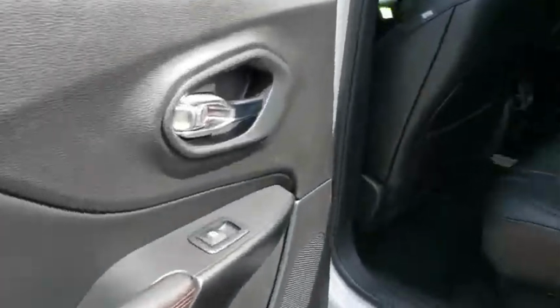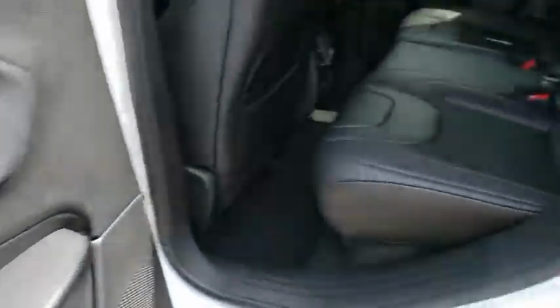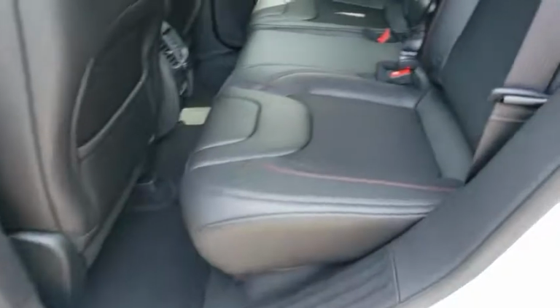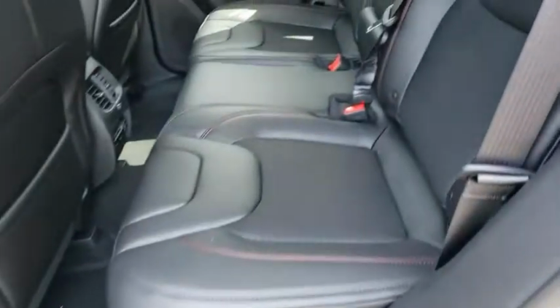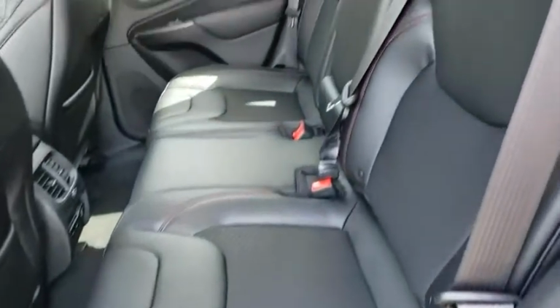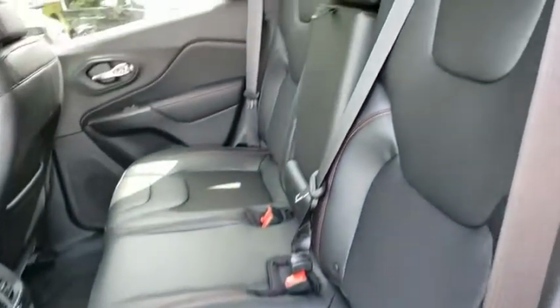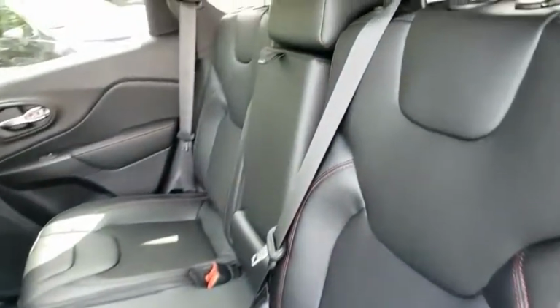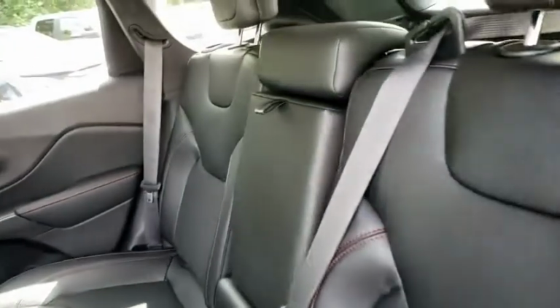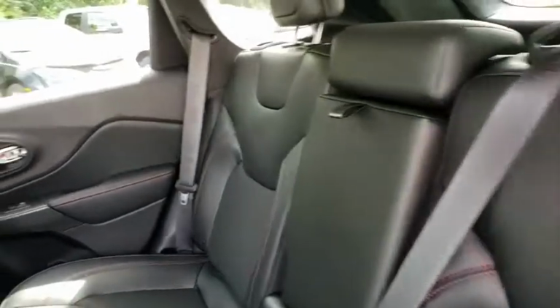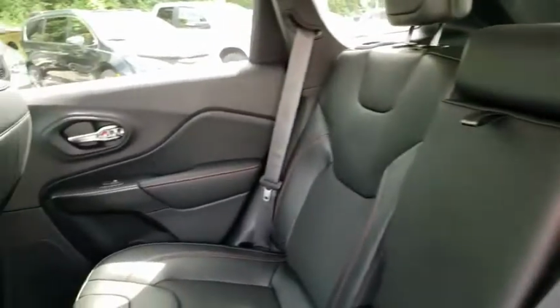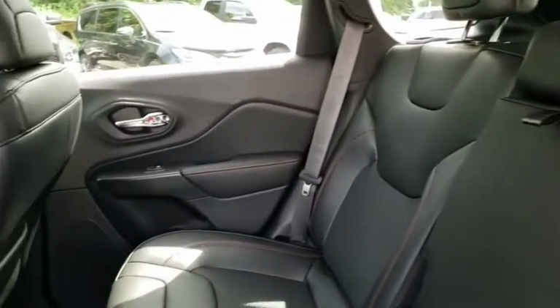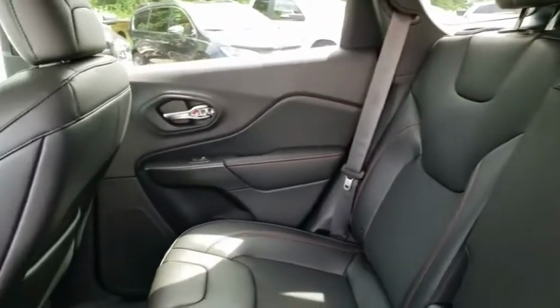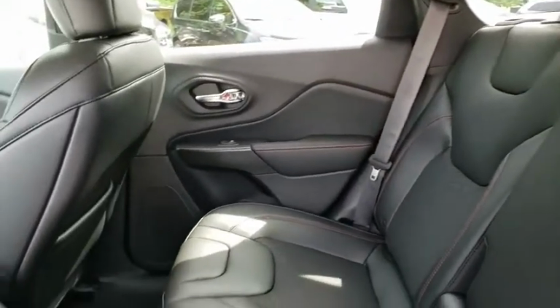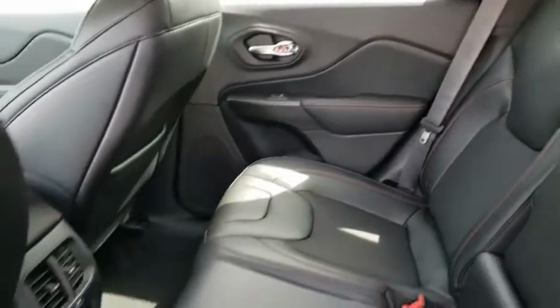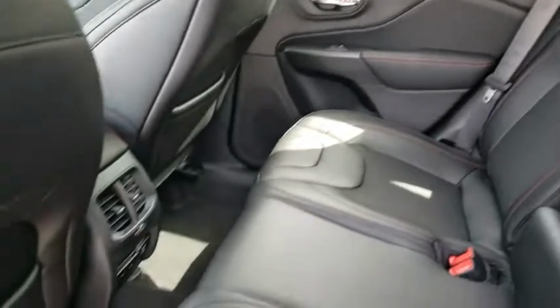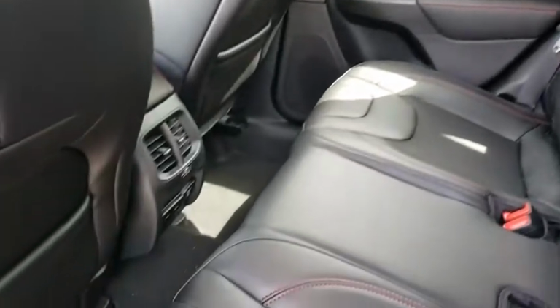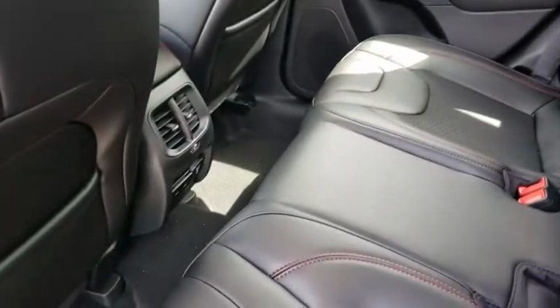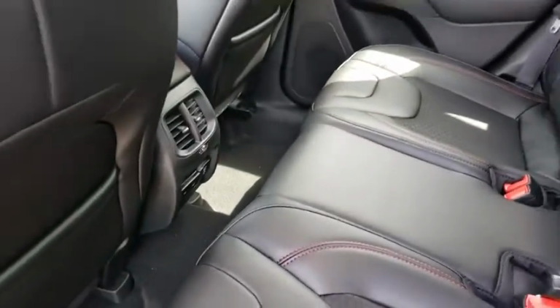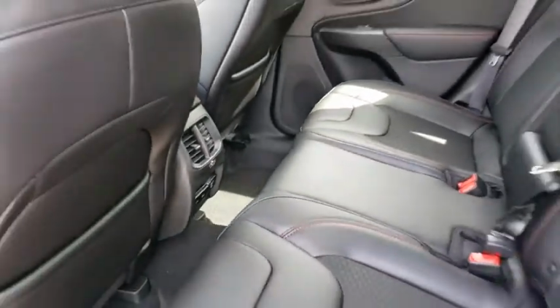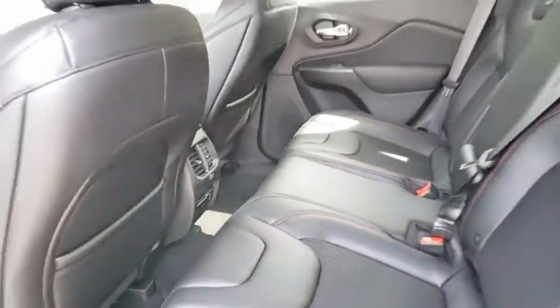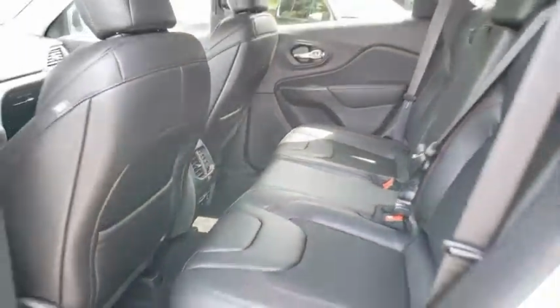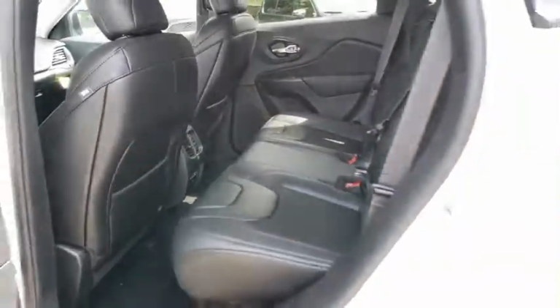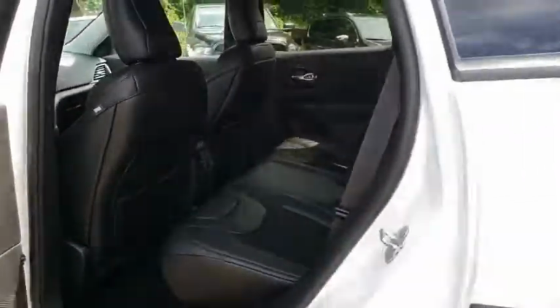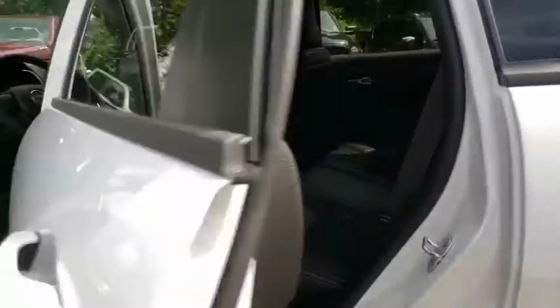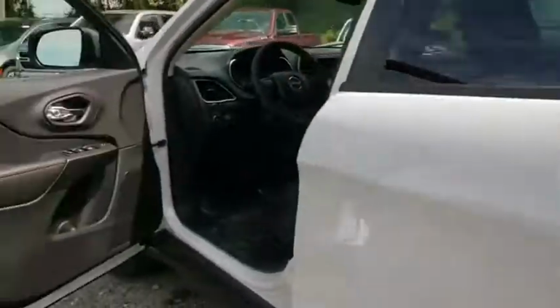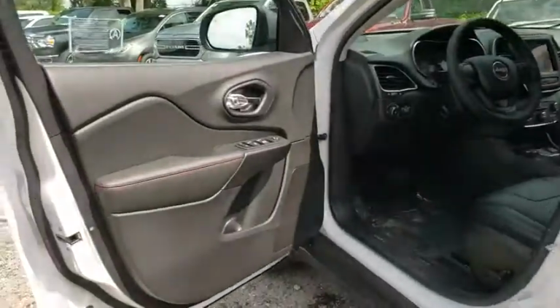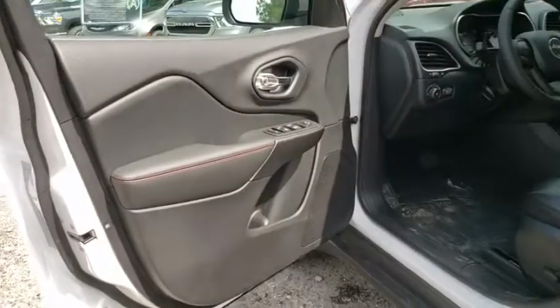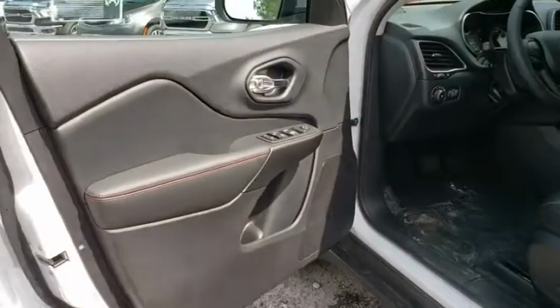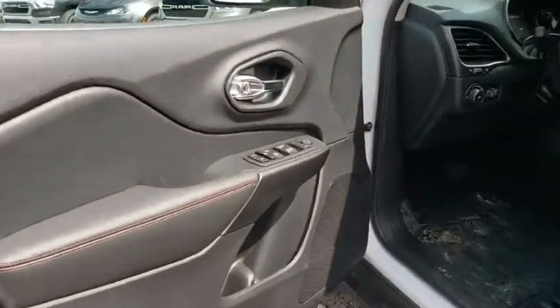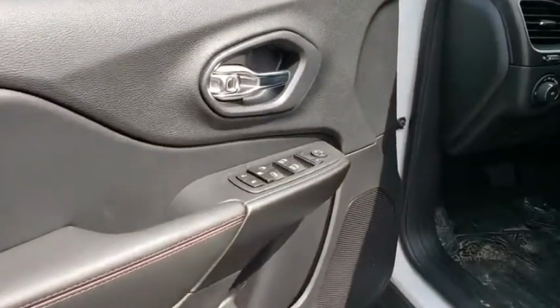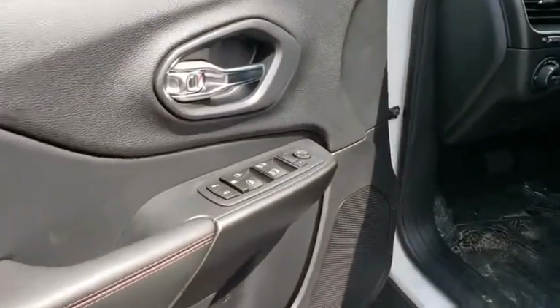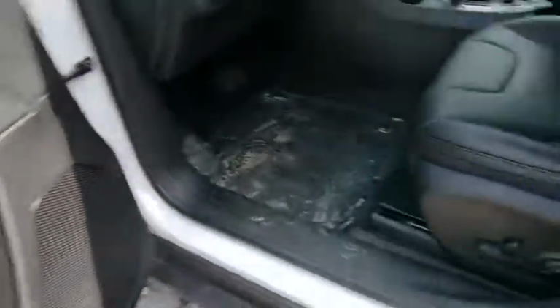Leather-wrapped steering wheel, power steering, adjustable steering wheel, floor mats, four-wheel drive, four-wheel disc brakes, cruise control, keyless start, aluminum wheels, rear defrost, AM-FM stereo radio, and climate control.